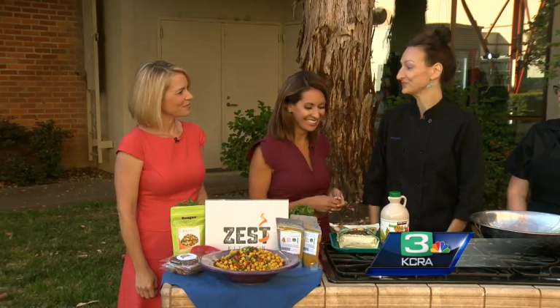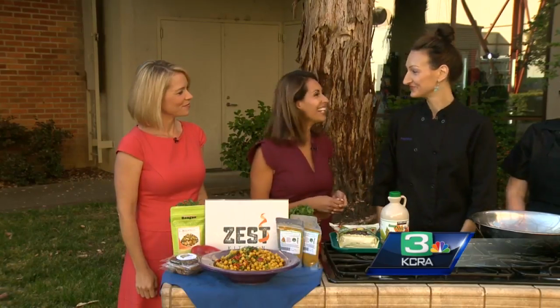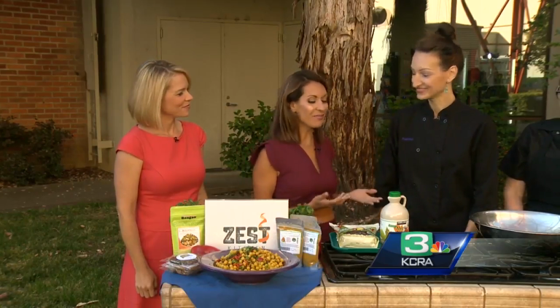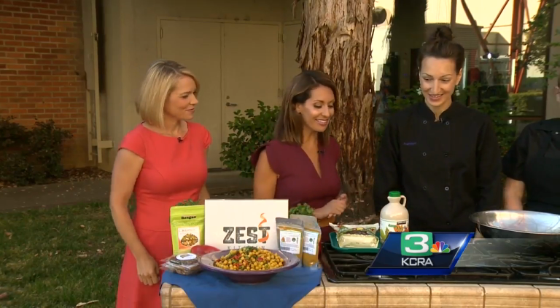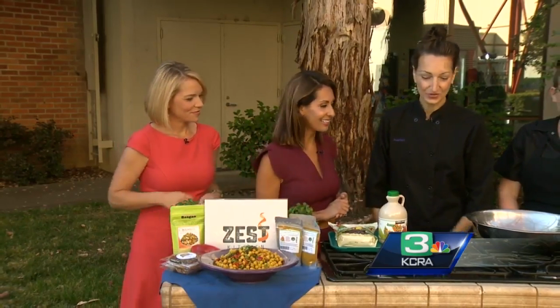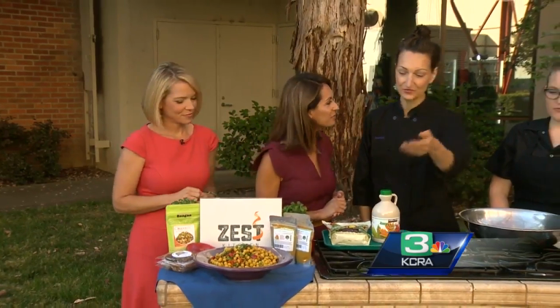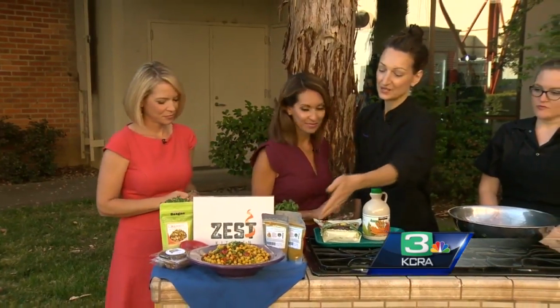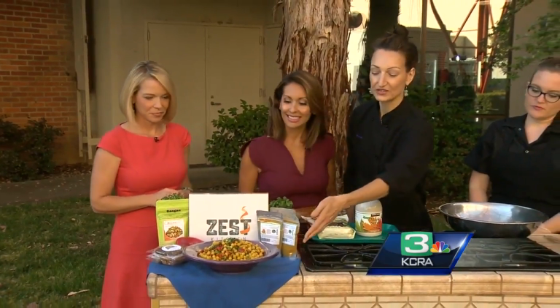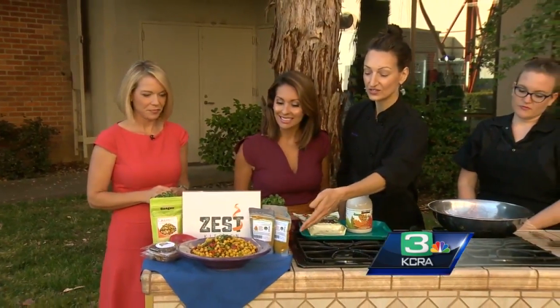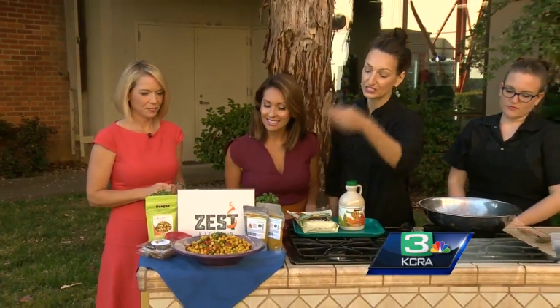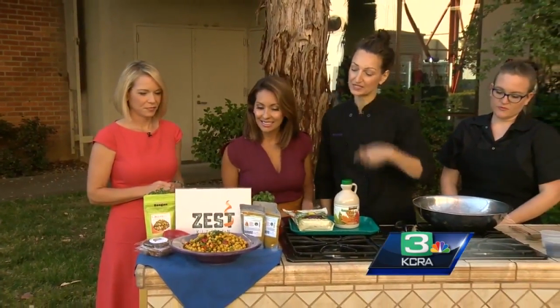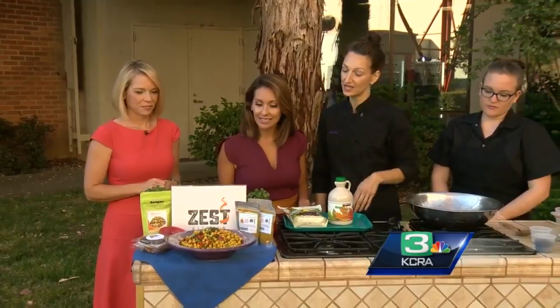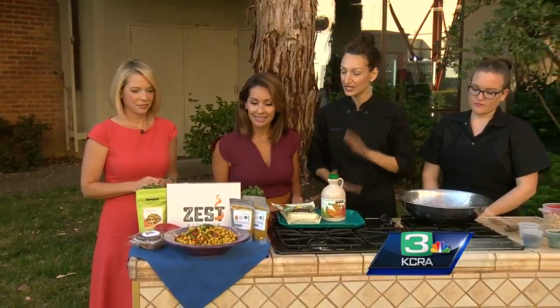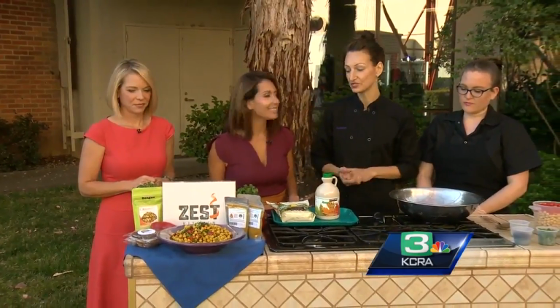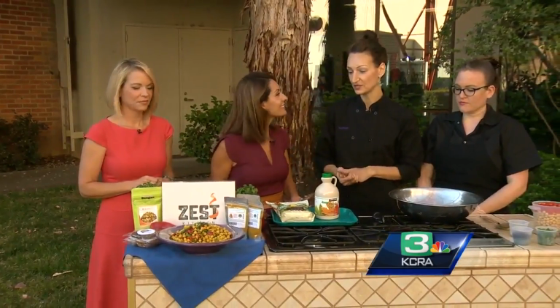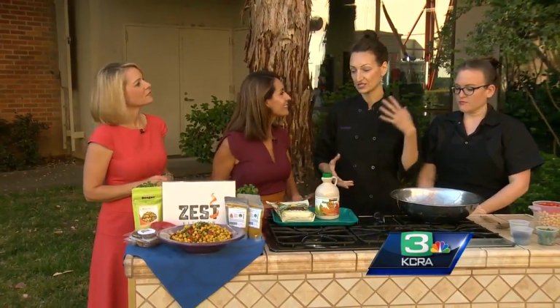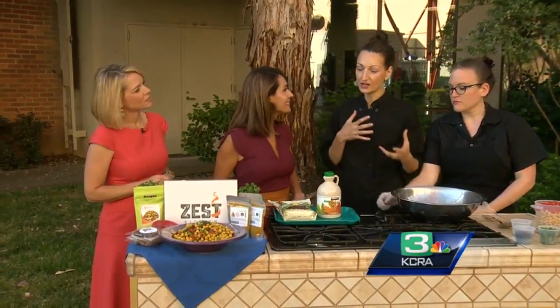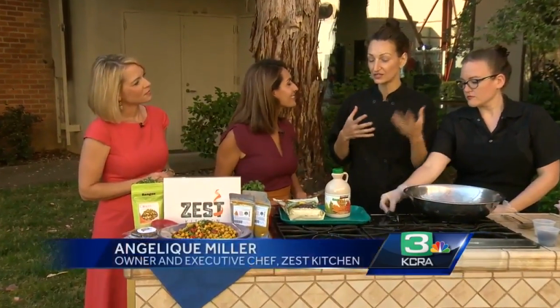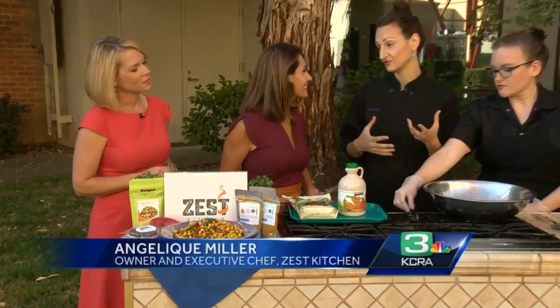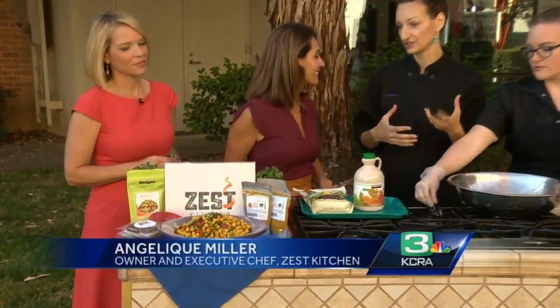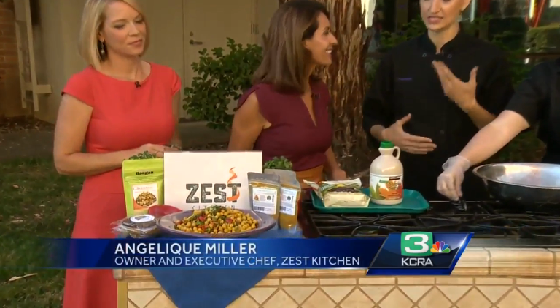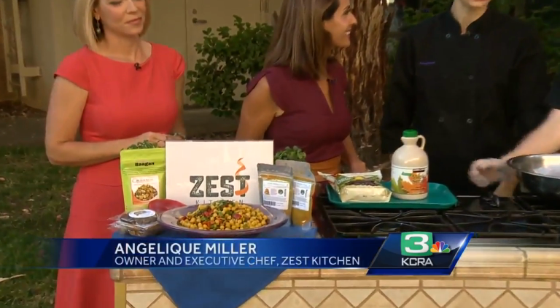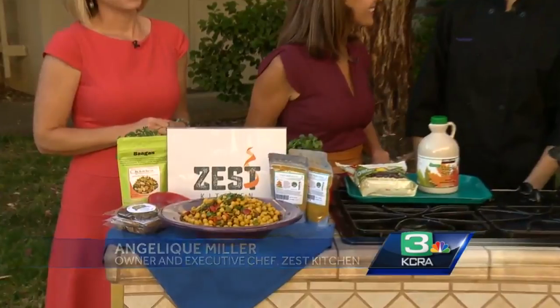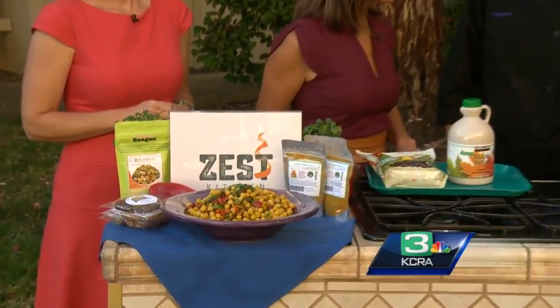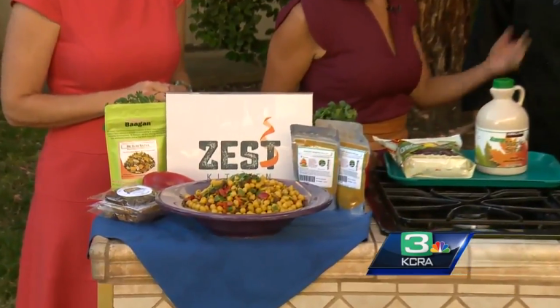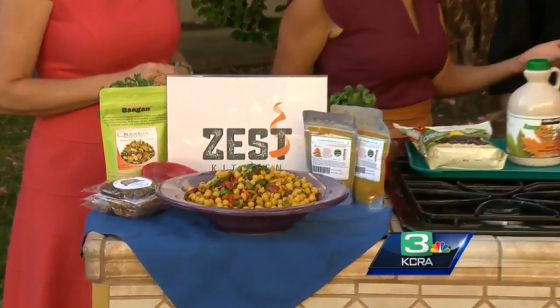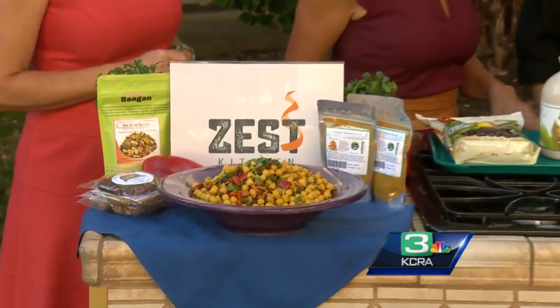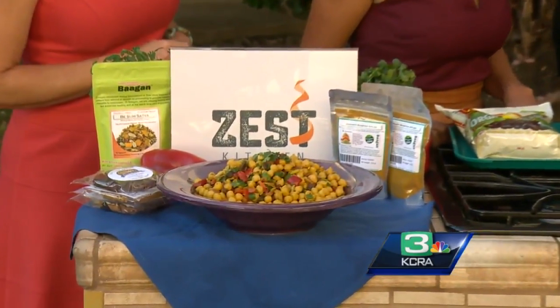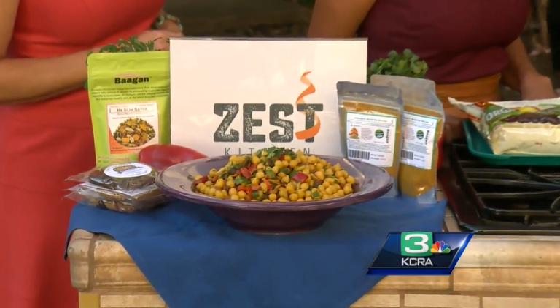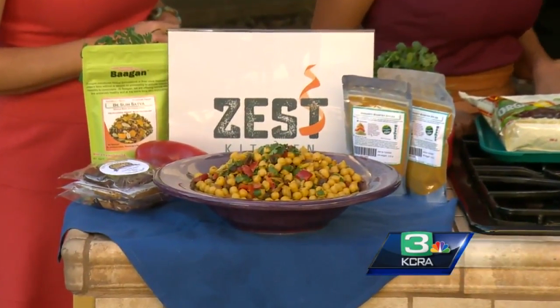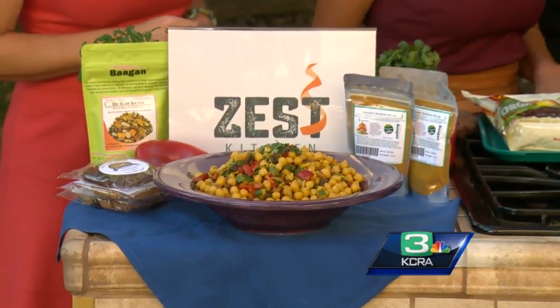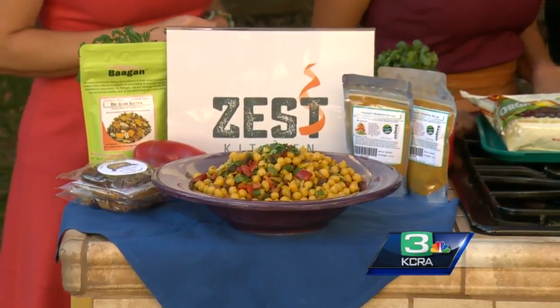Today we've got an example right here — it's called the curry chickpea salad. It's really high protein, but it also has a lot of color, a lot of flavor, and it's actually super easy to make. We're going to start by toasting some cumin seeds.